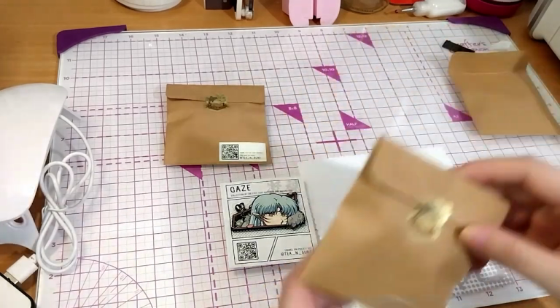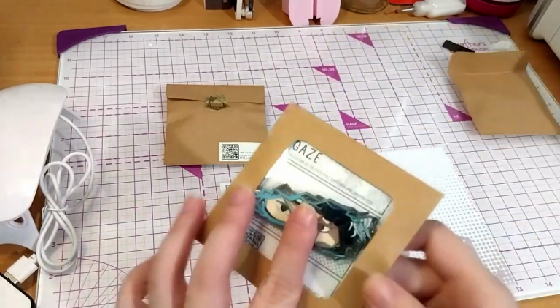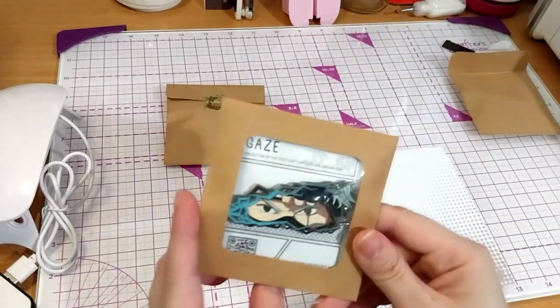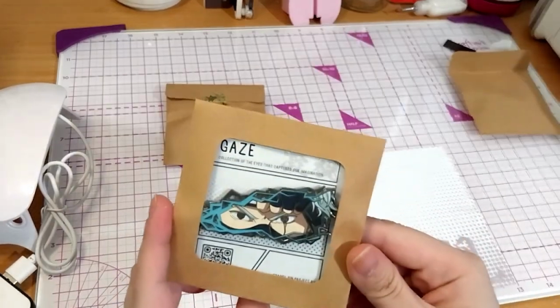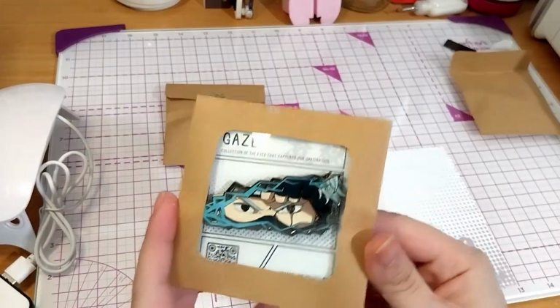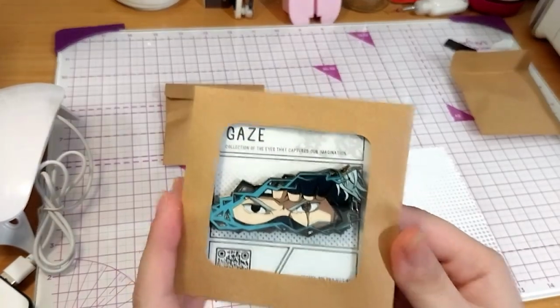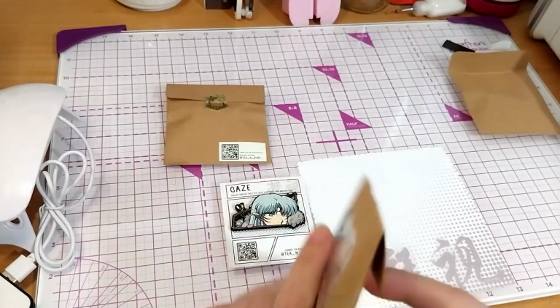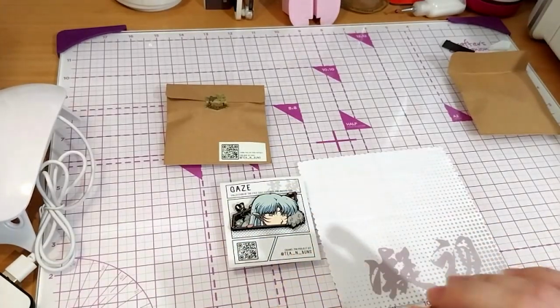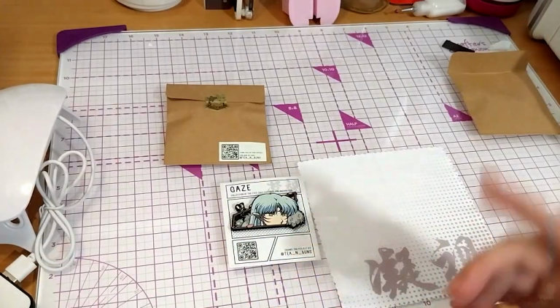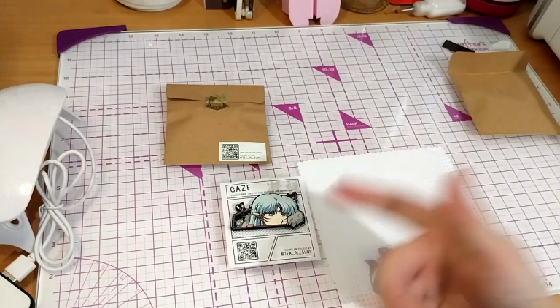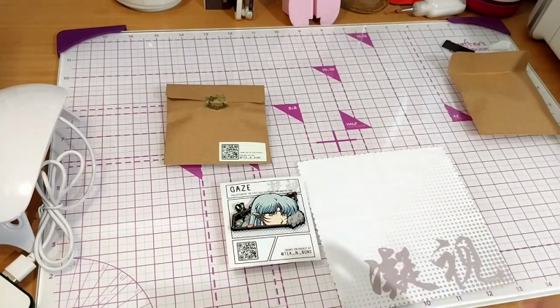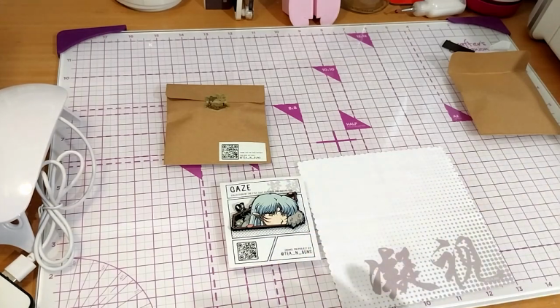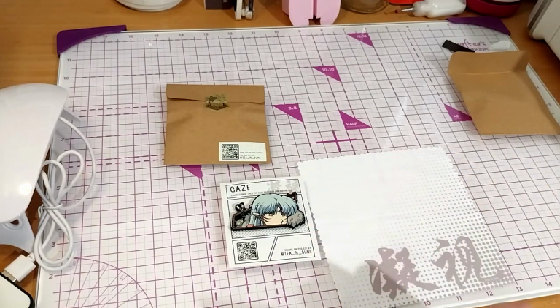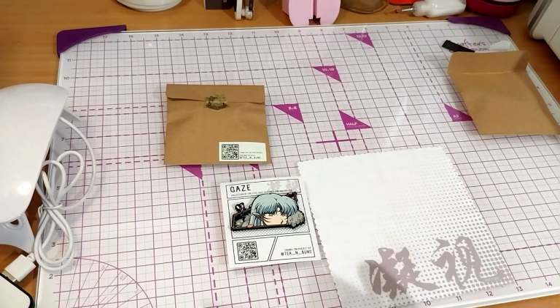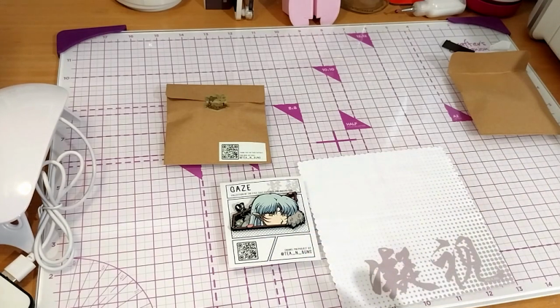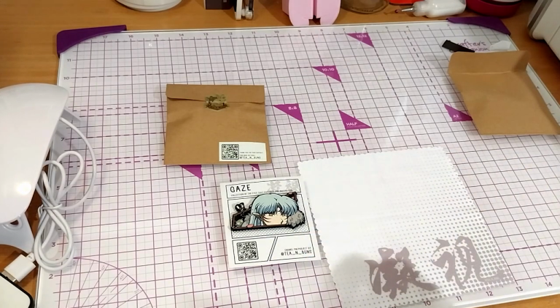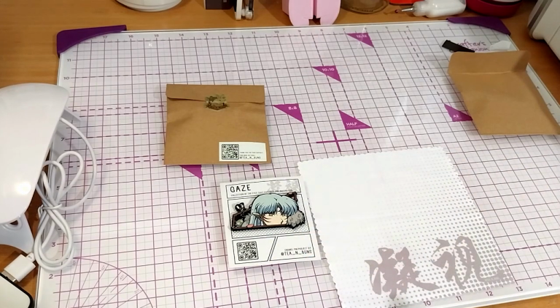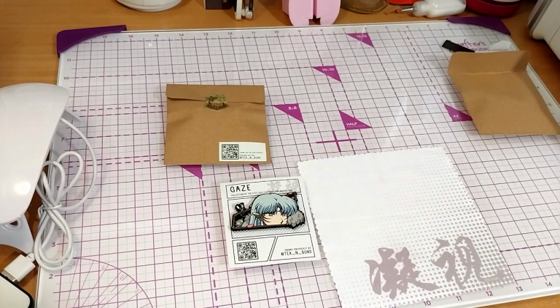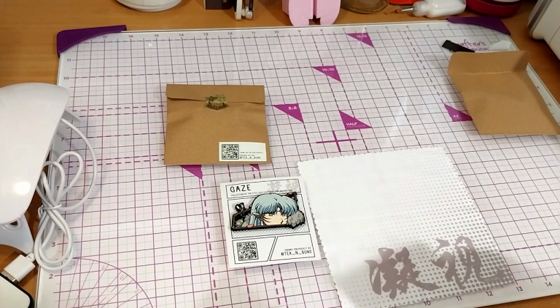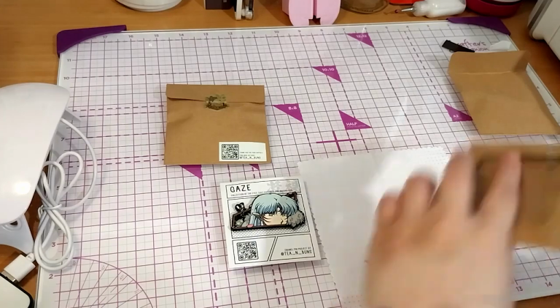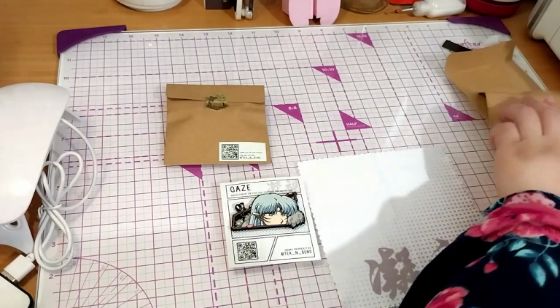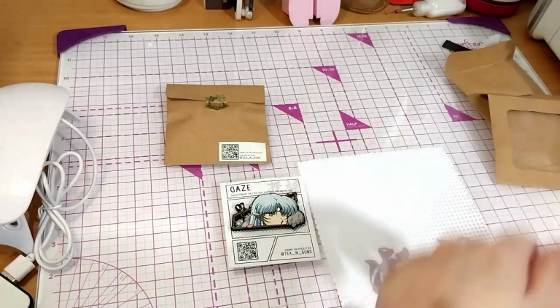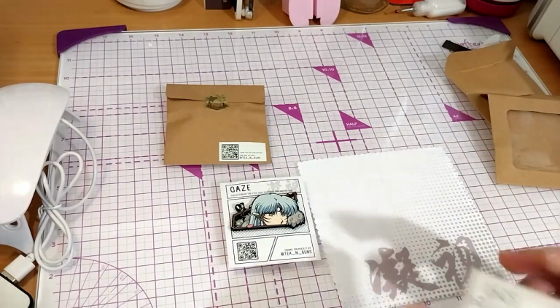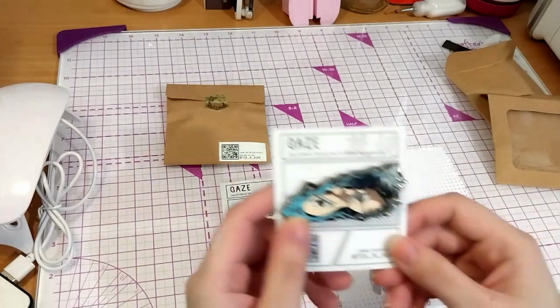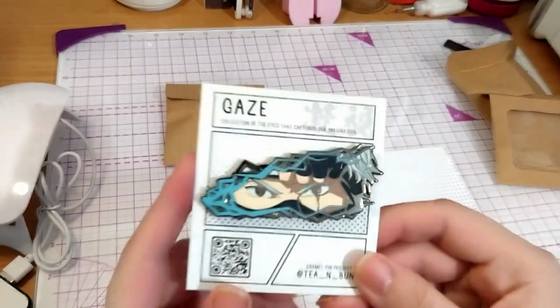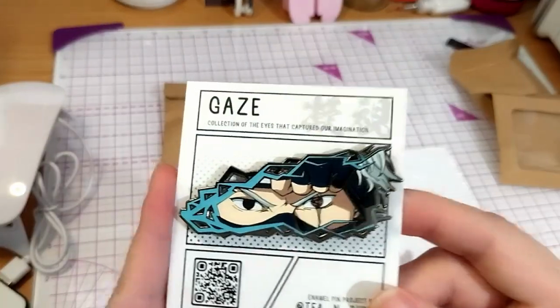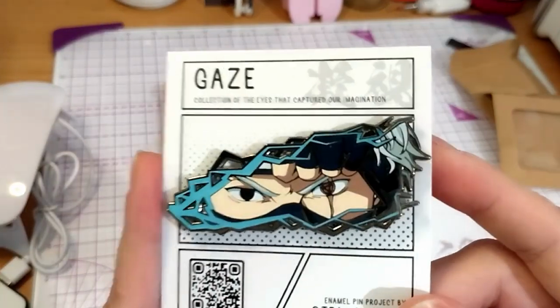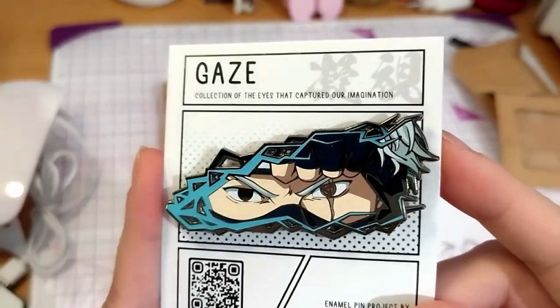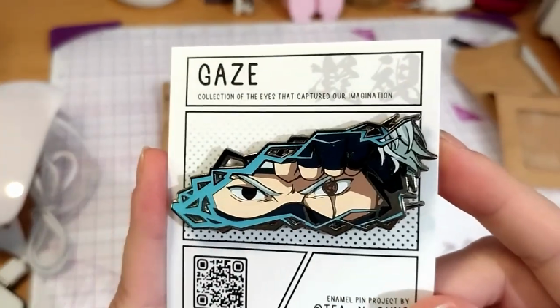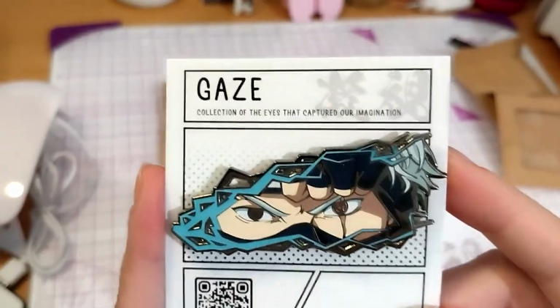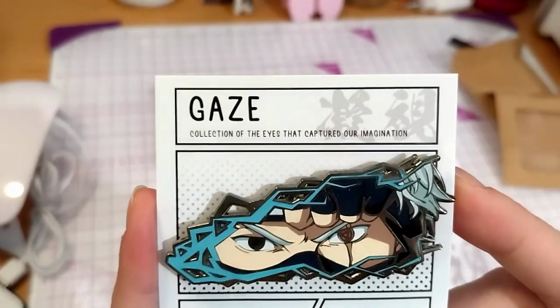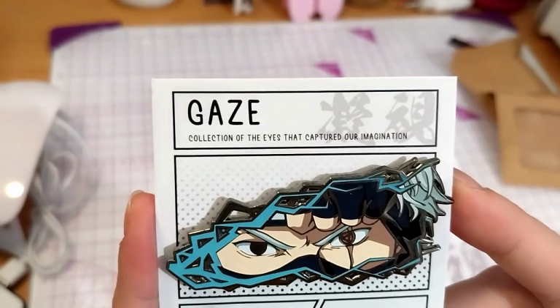So next up is Kakashi from Naruto. Obviously that's from the new Yasha, if you haven't realized that yet. Here's a close-up of Kakashi, which is trying going out.